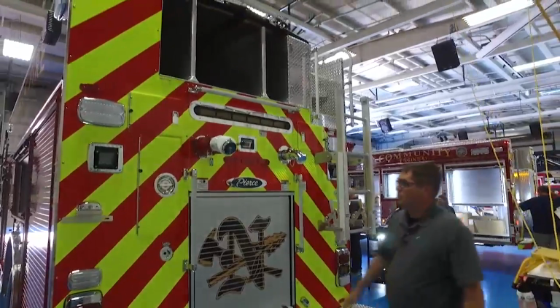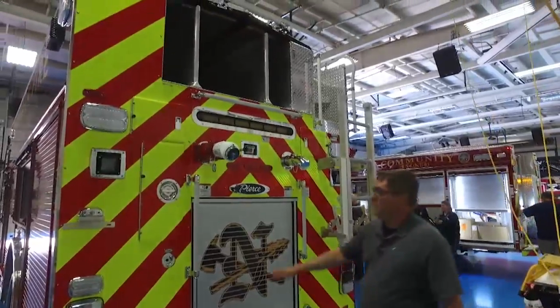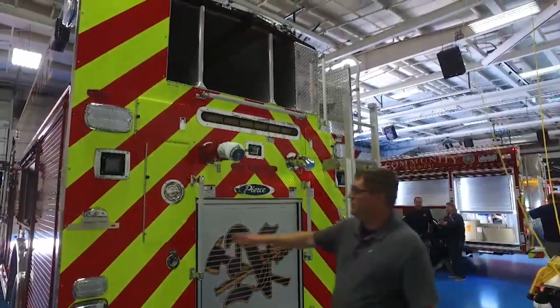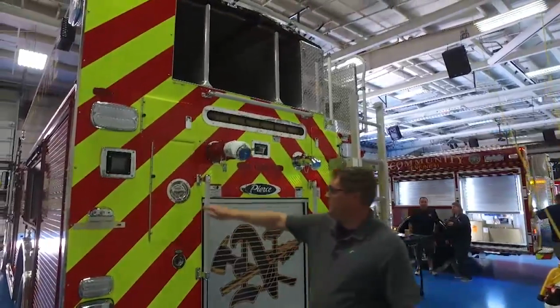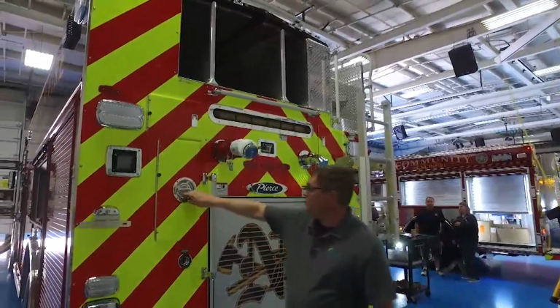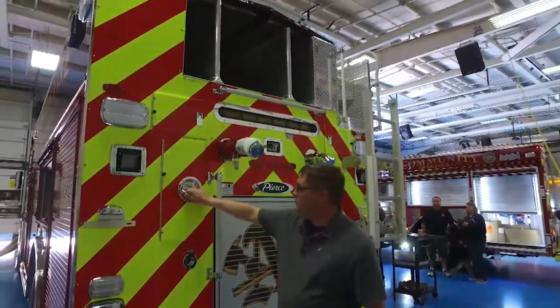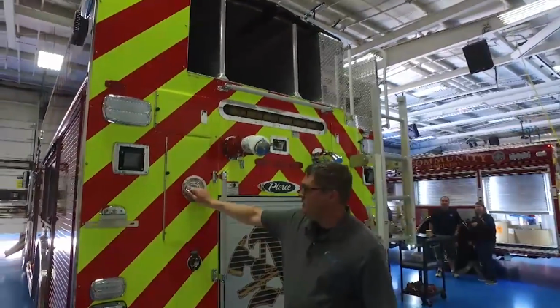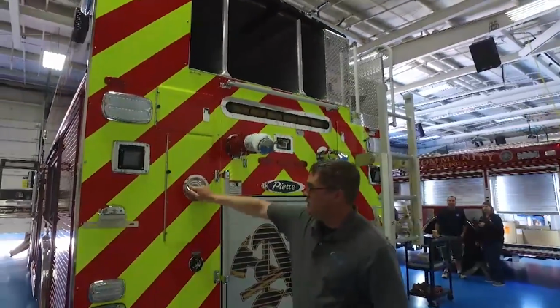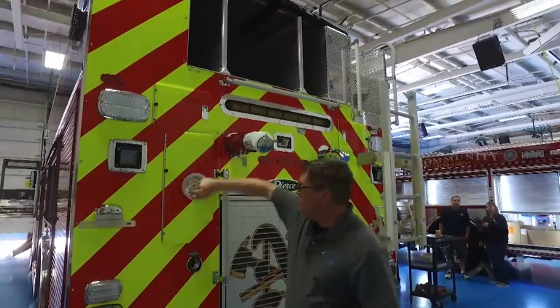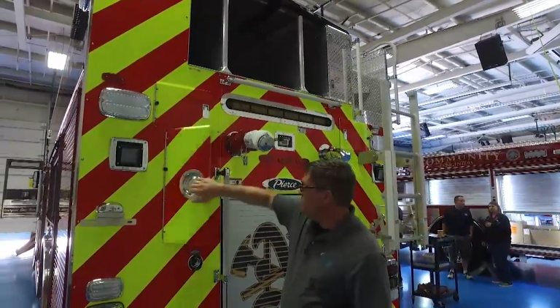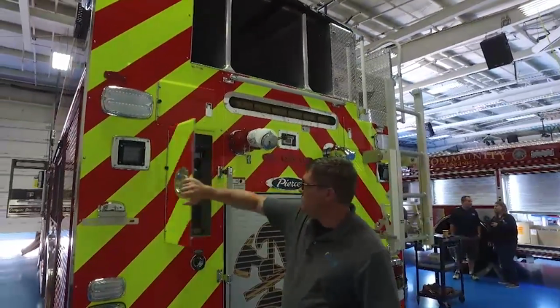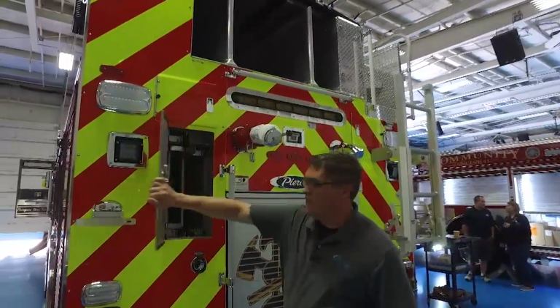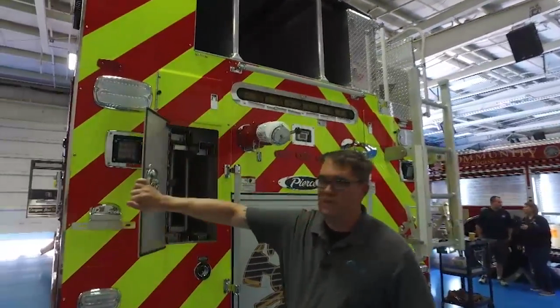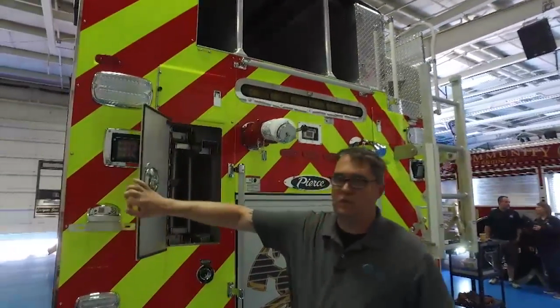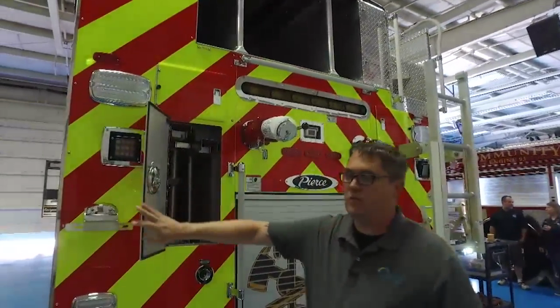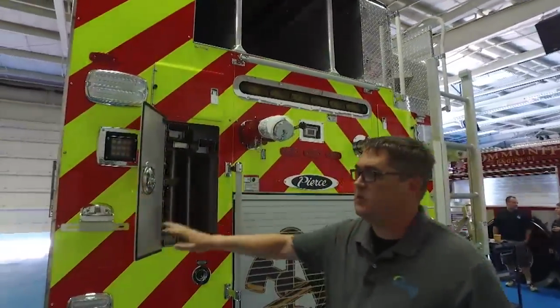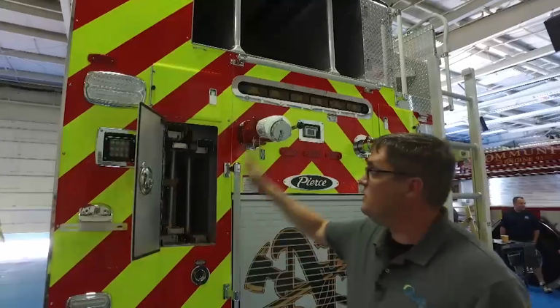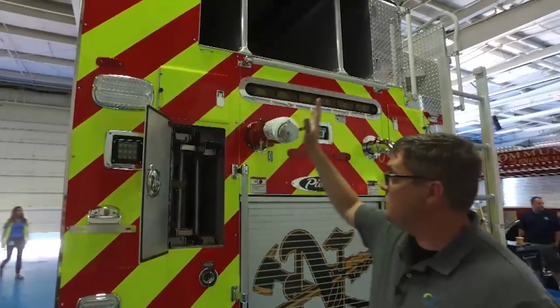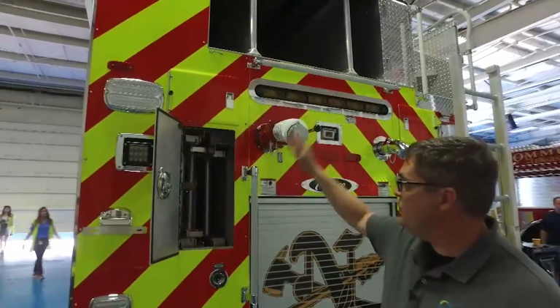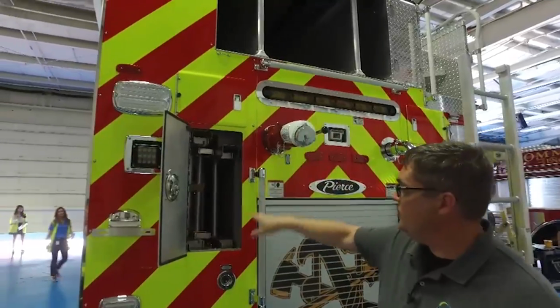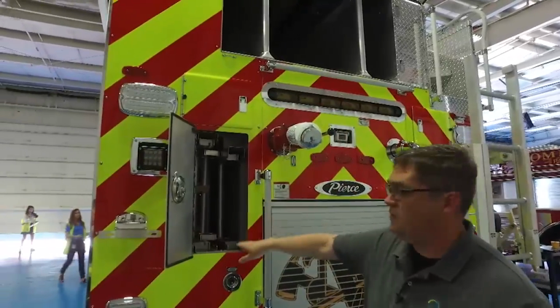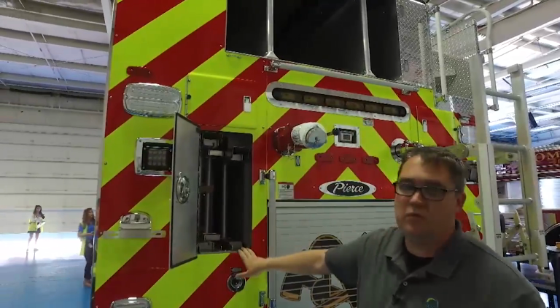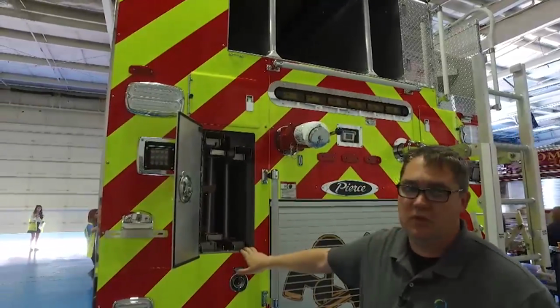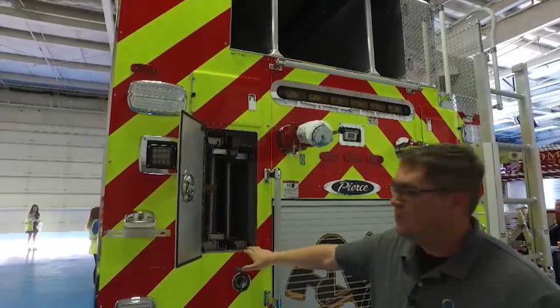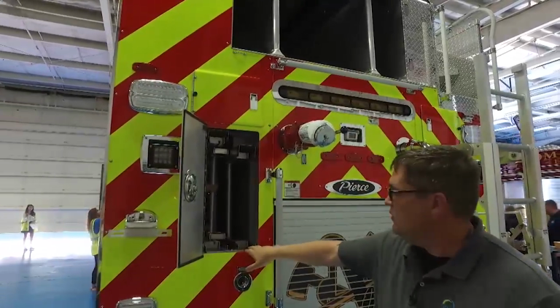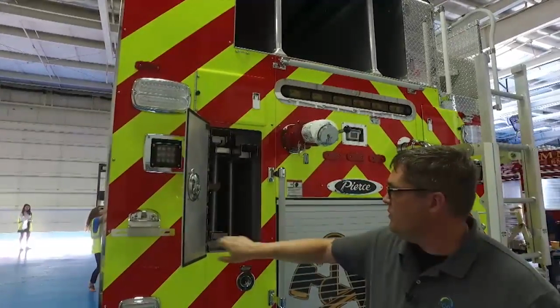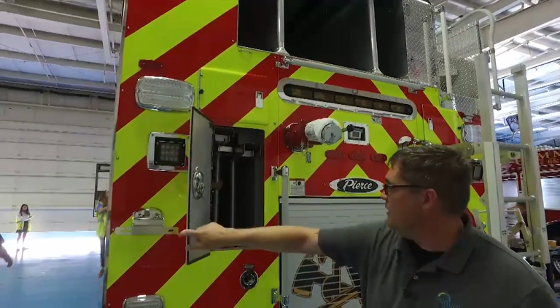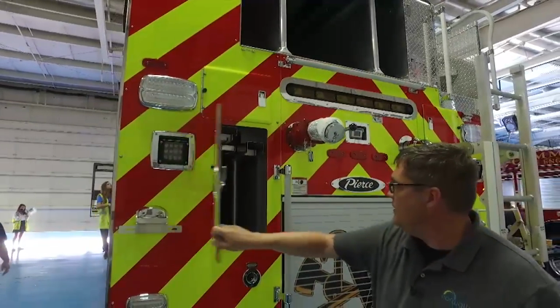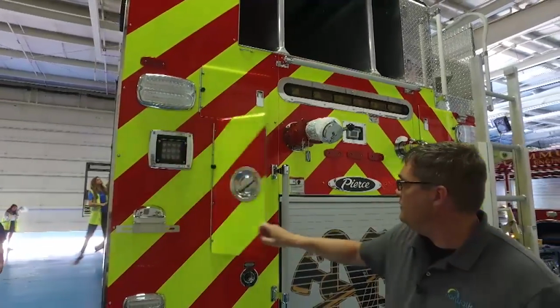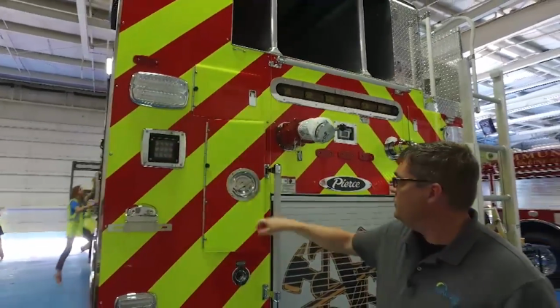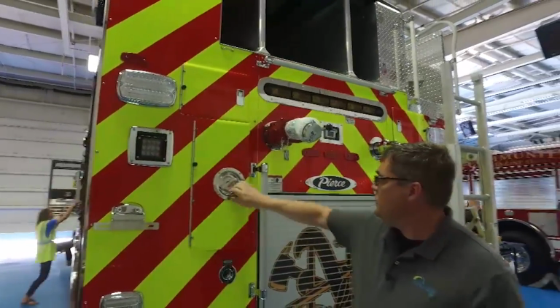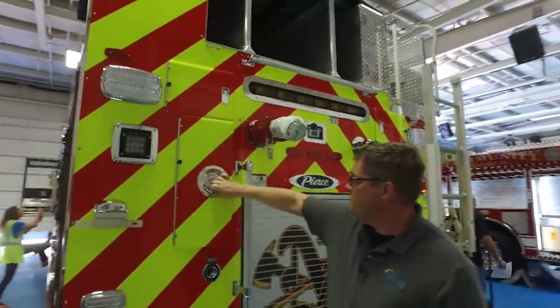To maximize storage and compartmentation at the top, we went with the through-the-body ladder storage option.